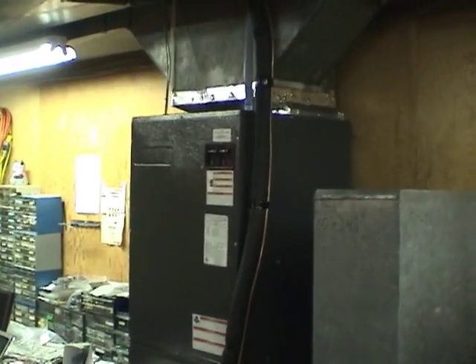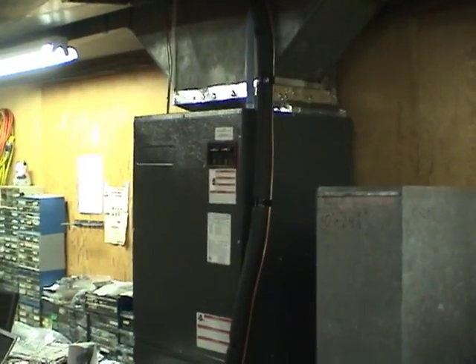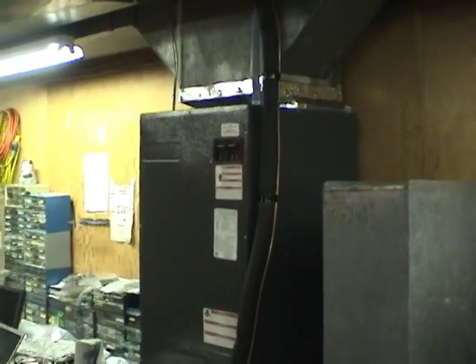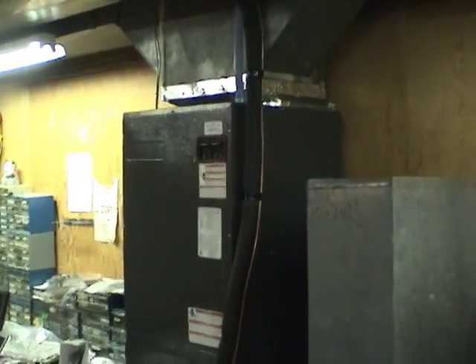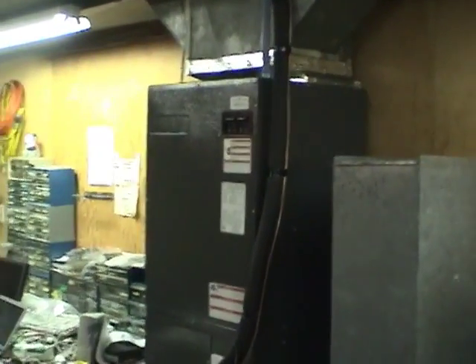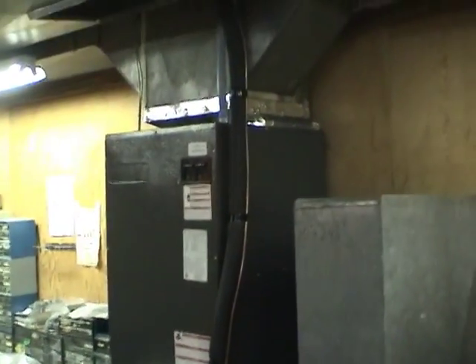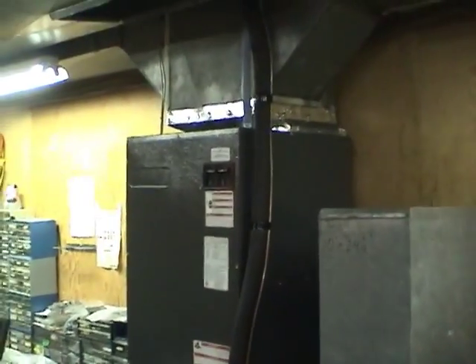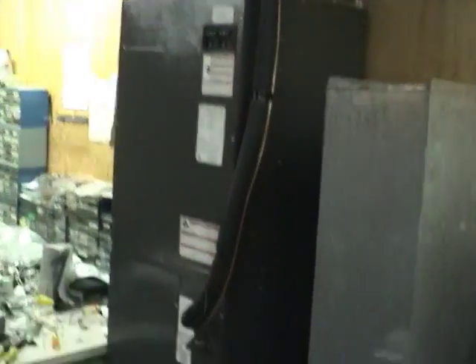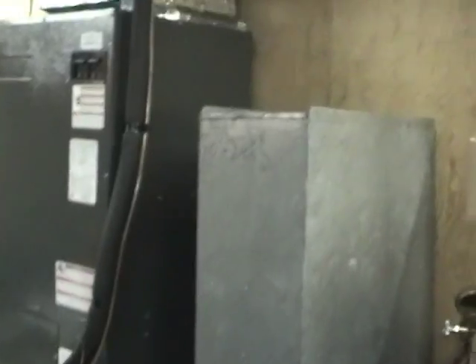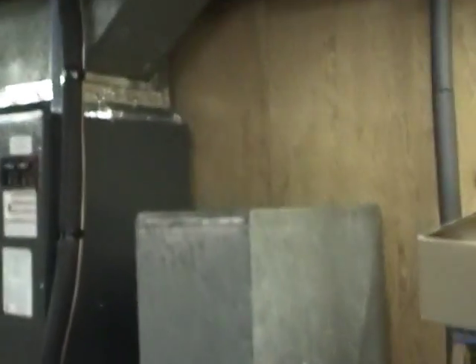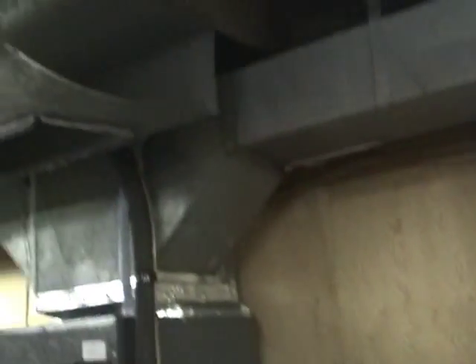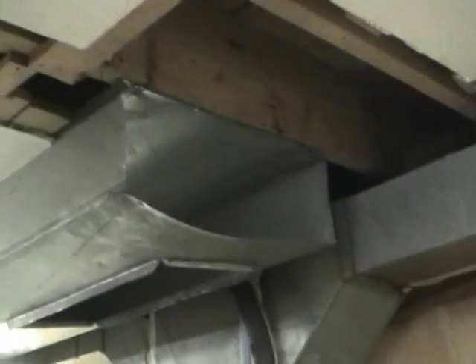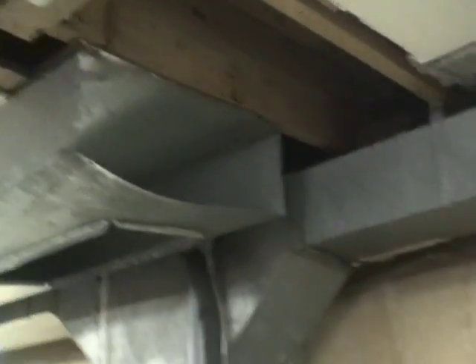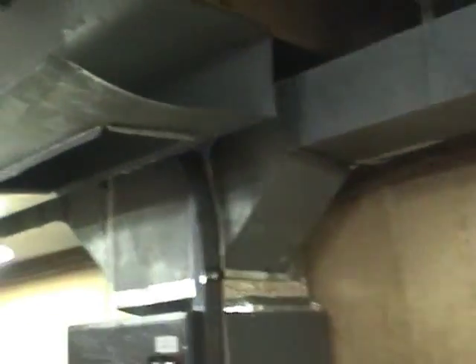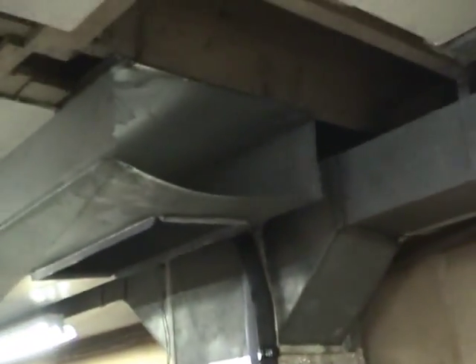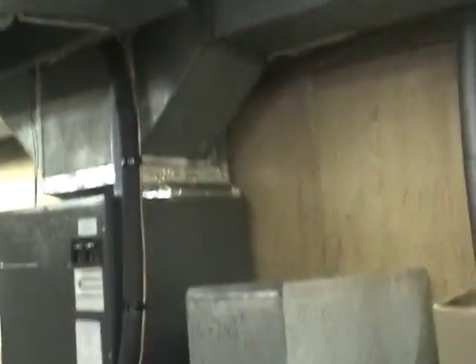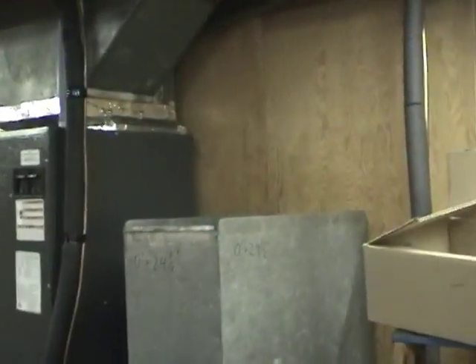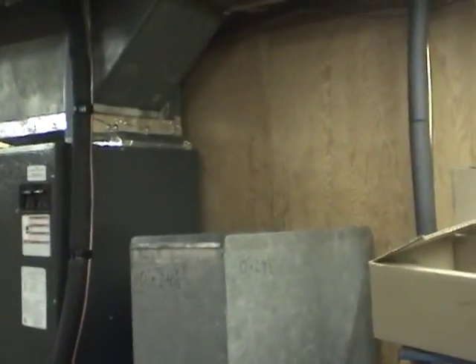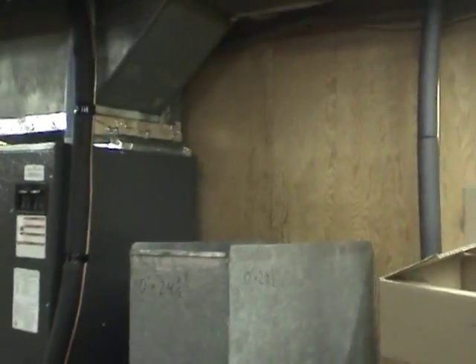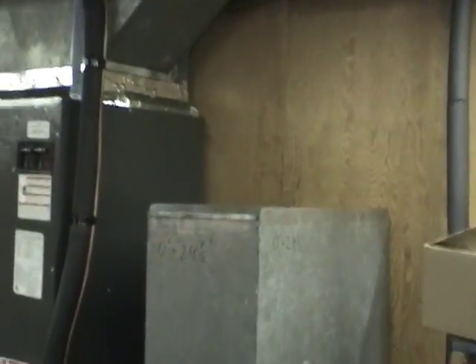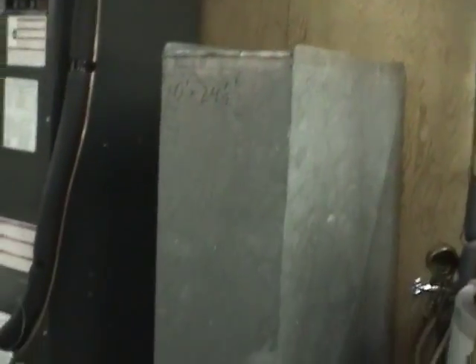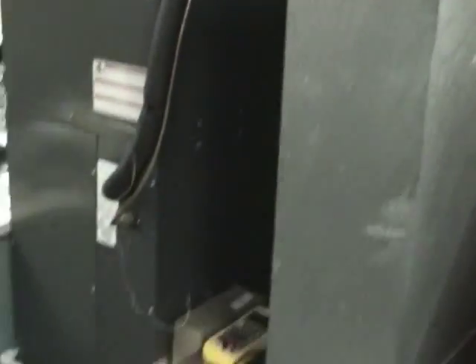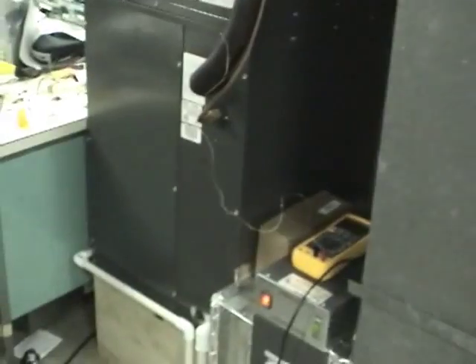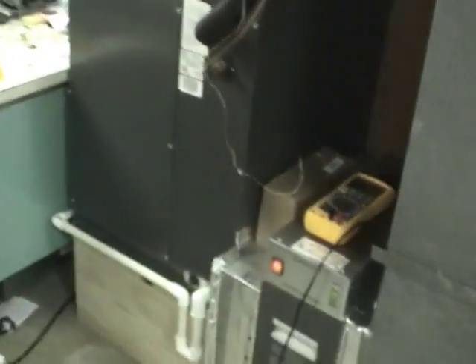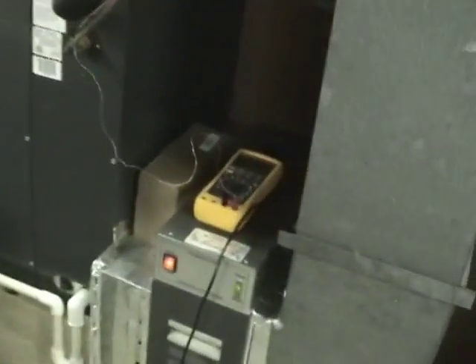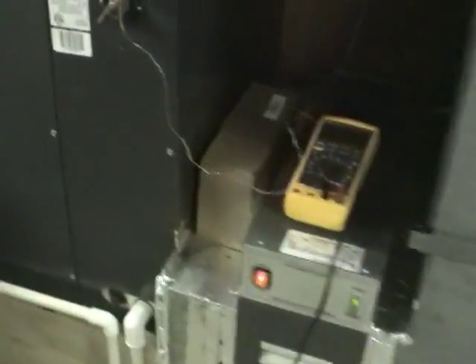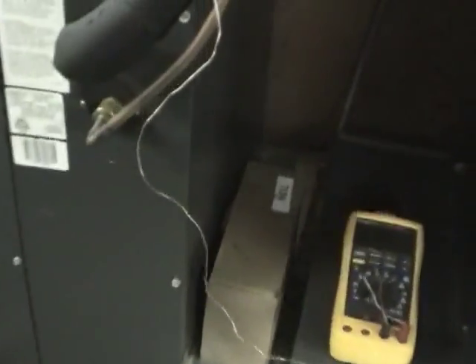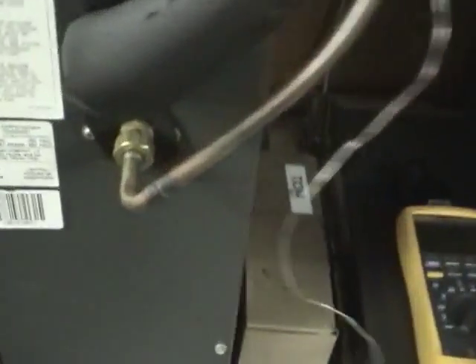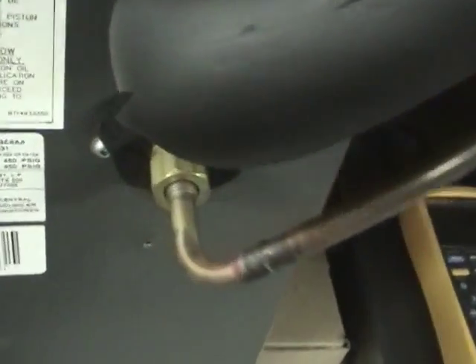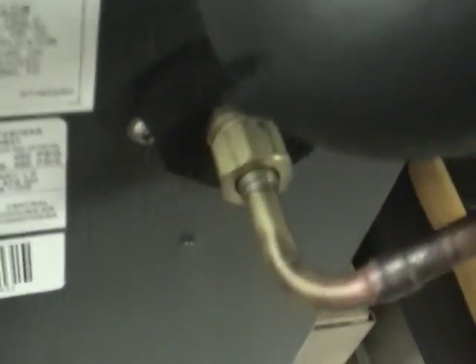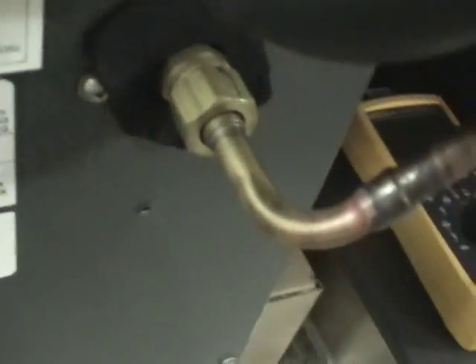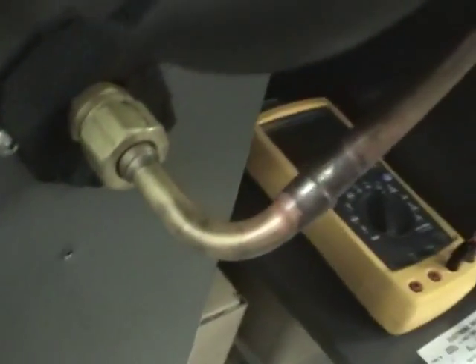Here's the air handler. Still haven't finished this last duct transition here — we're going to do that pretty soon. You can hear the hissing sound from the TXV.